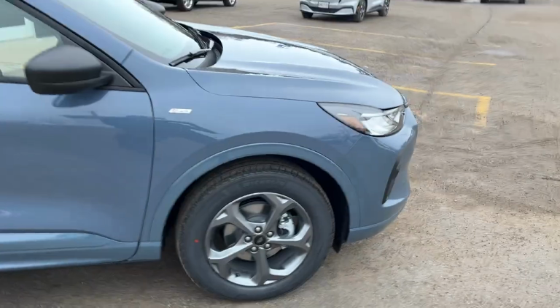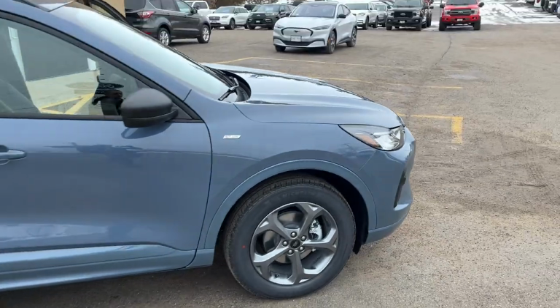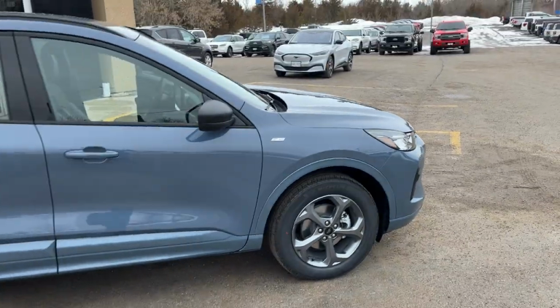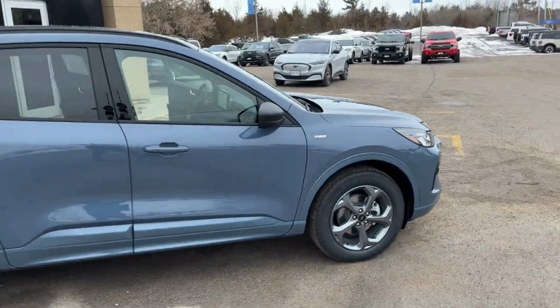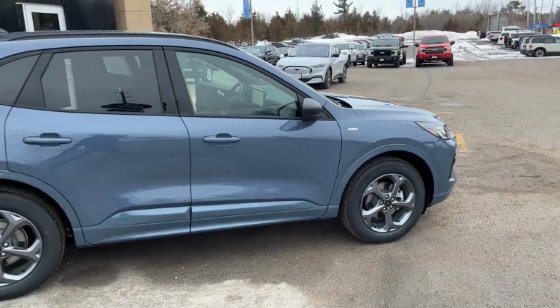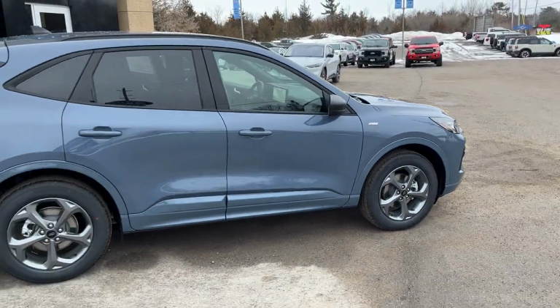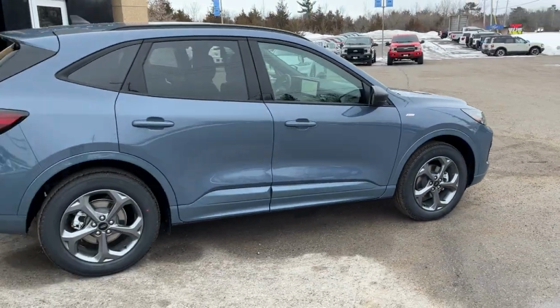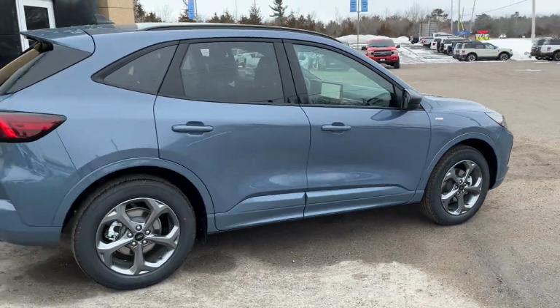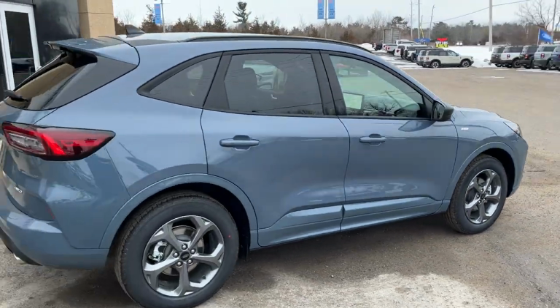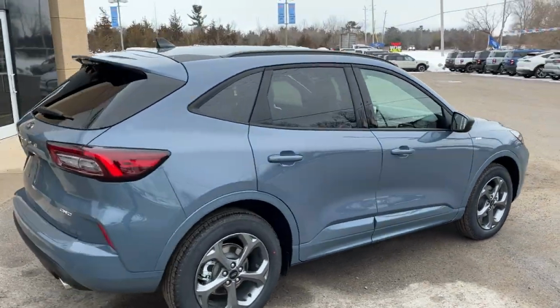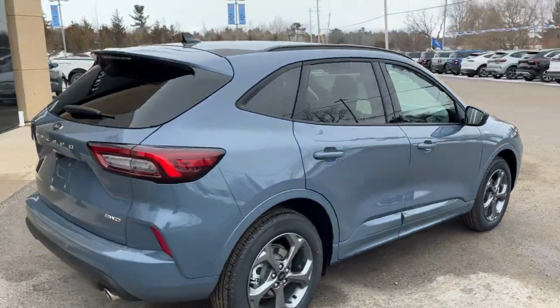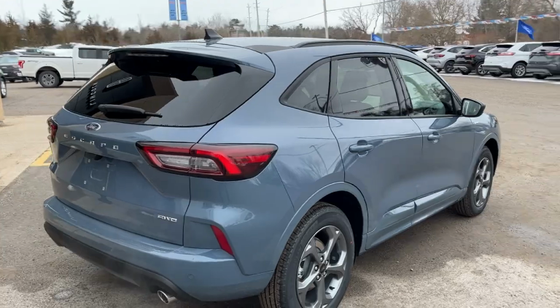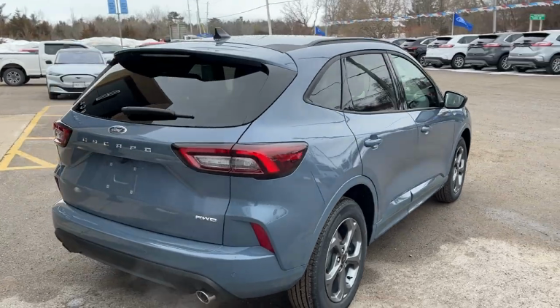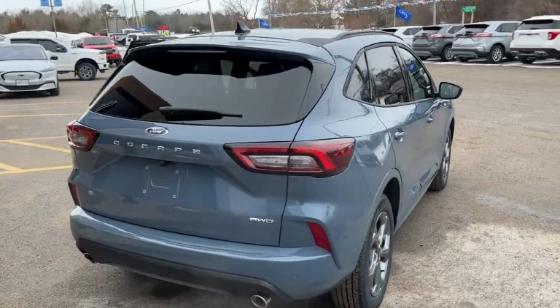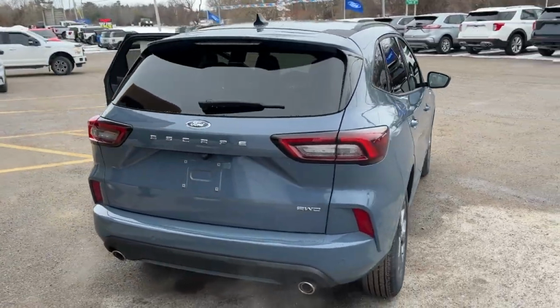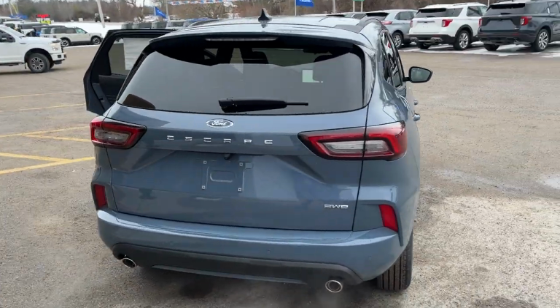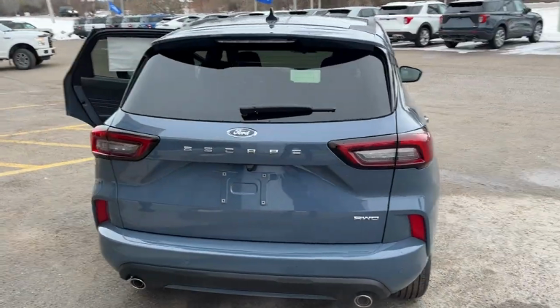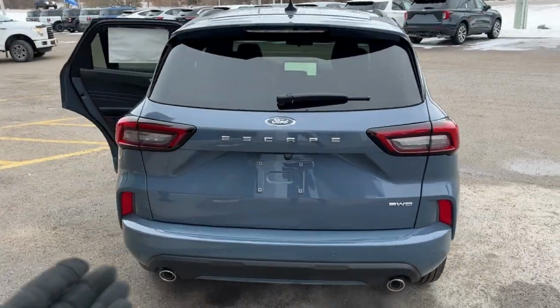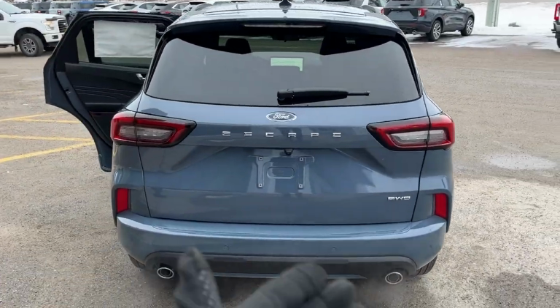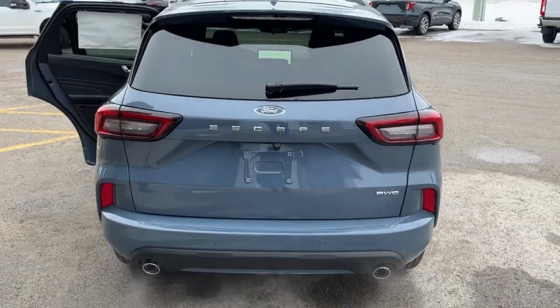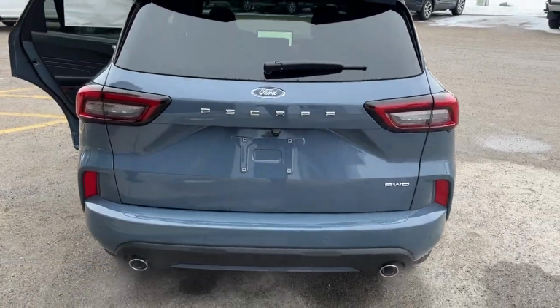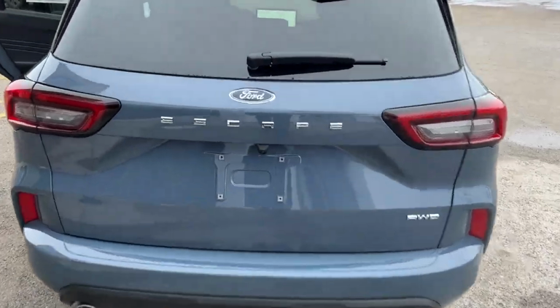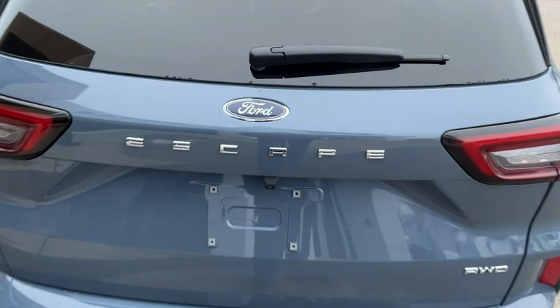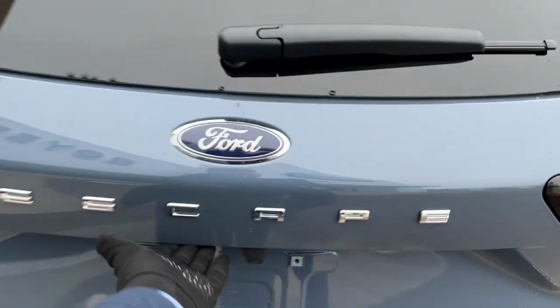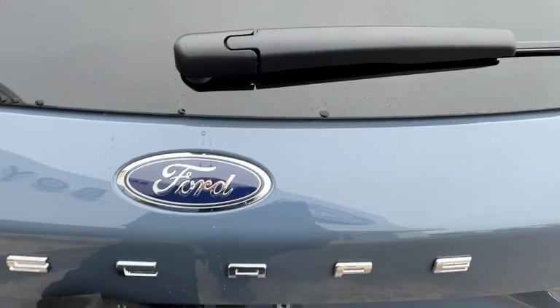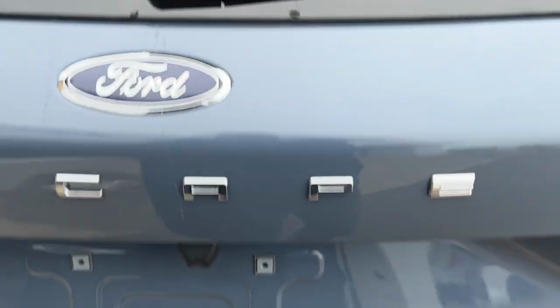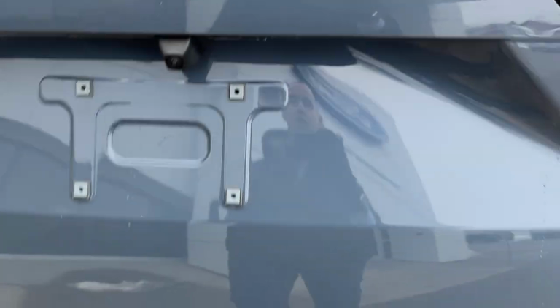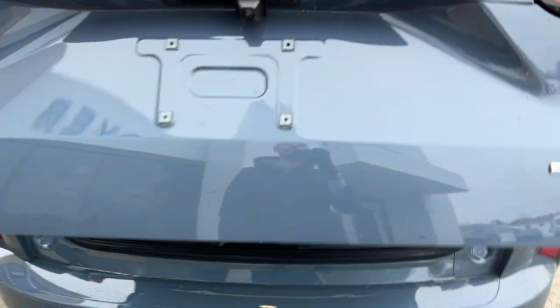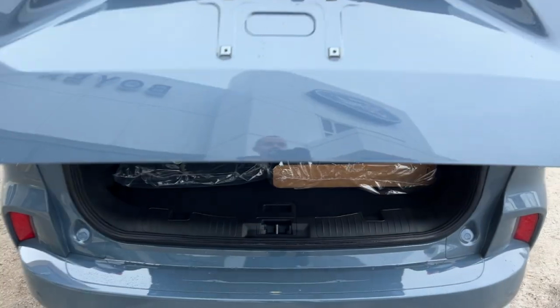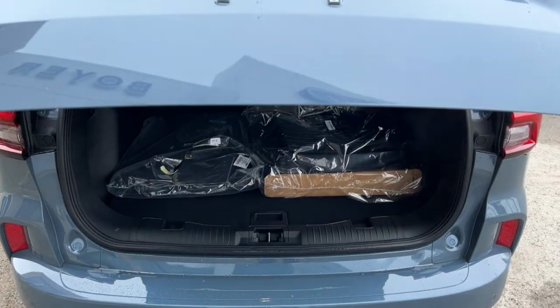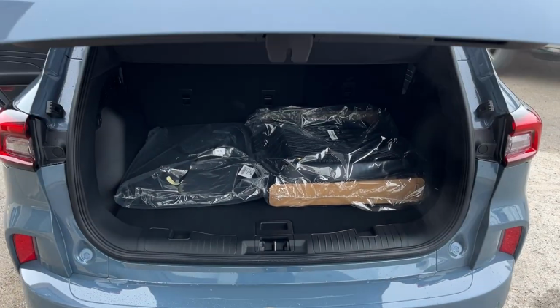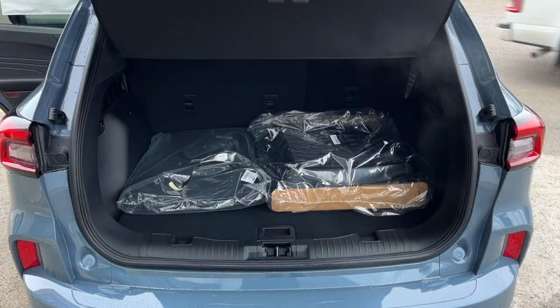This vehicle is powered by the 1.5-liter EcoBoost engine, so you get plenty of power here on this Escape, and it's also equipped with reverse parking sensors. You have your dual exhaust, reverse camera, and it is a power tailgate — you can also open and close the tailgate from the key fob as well.